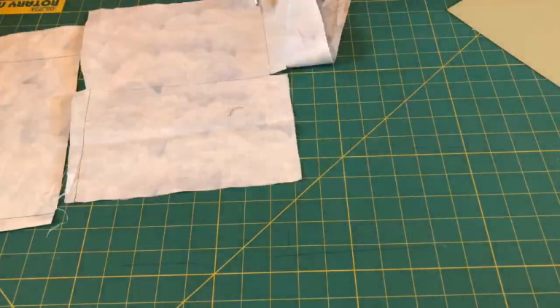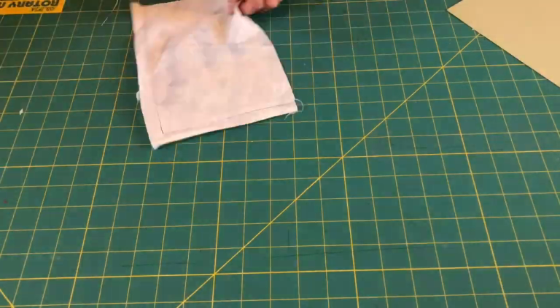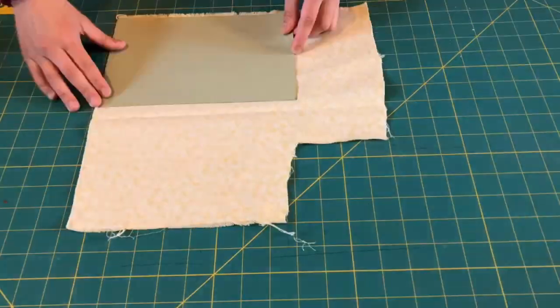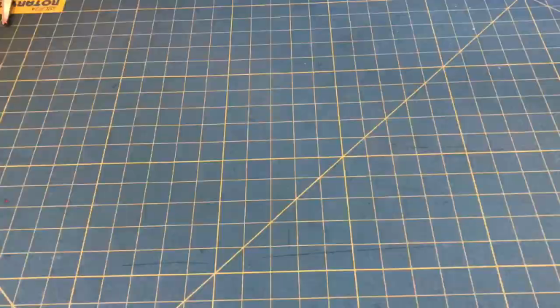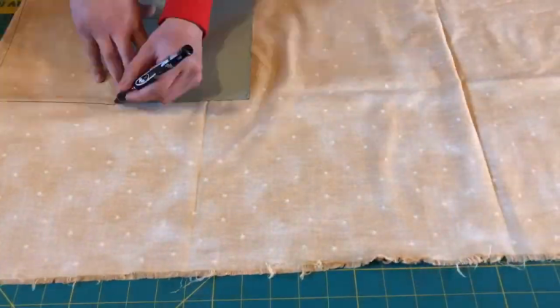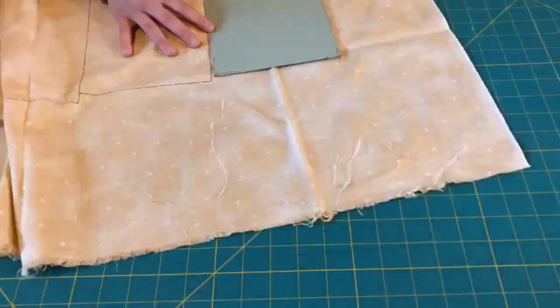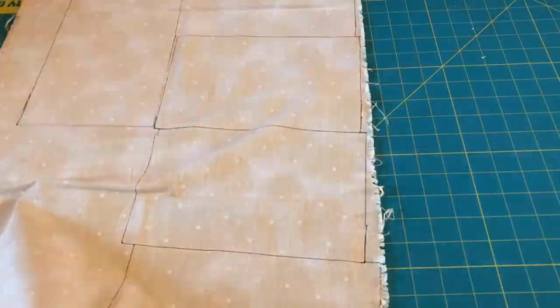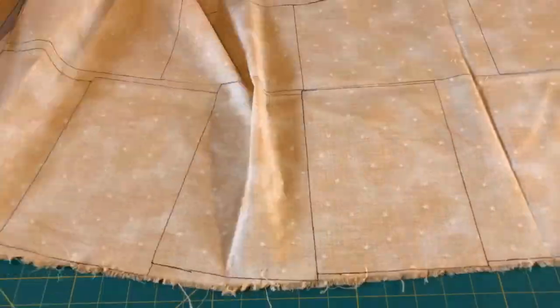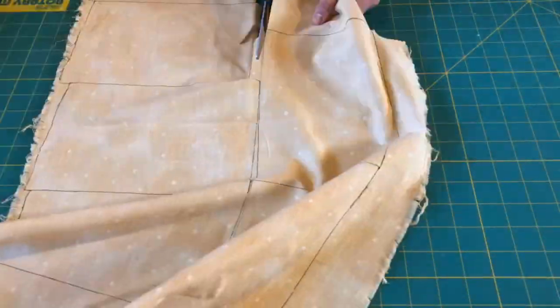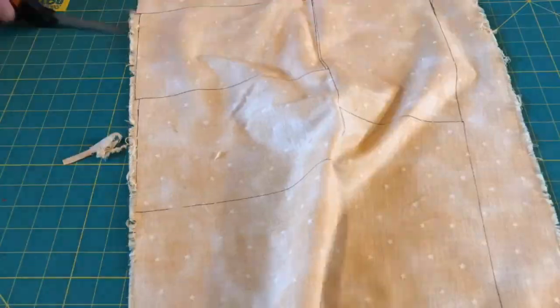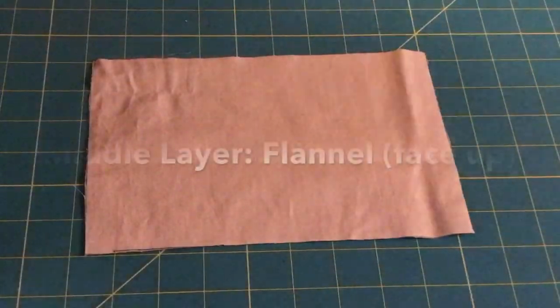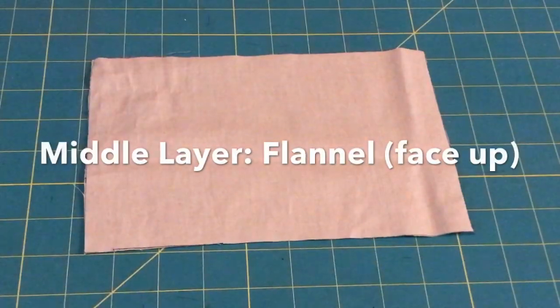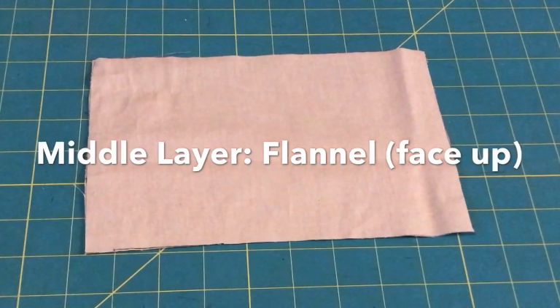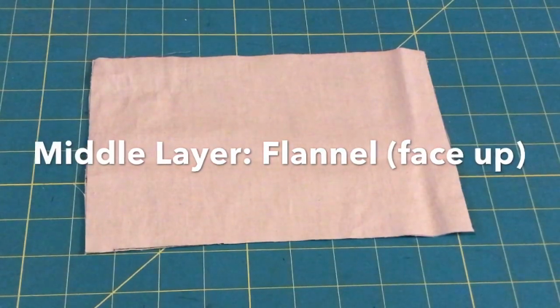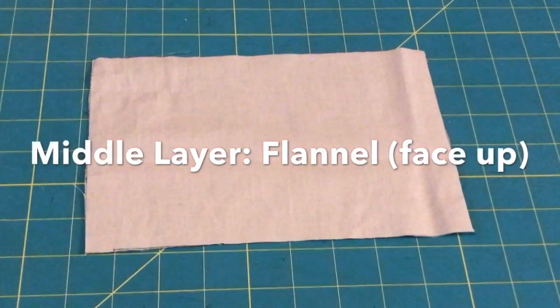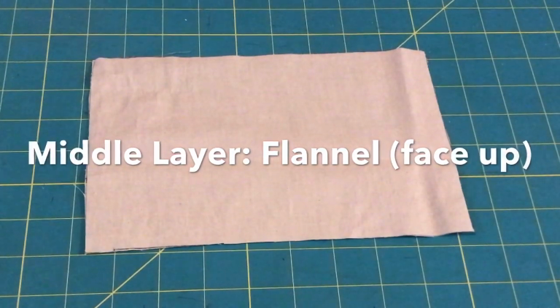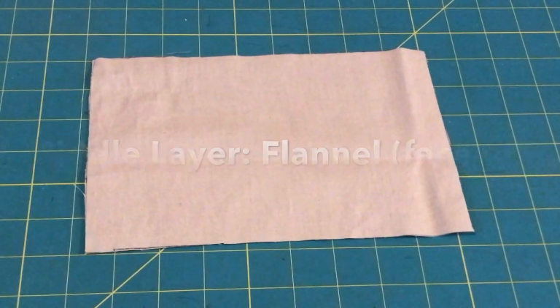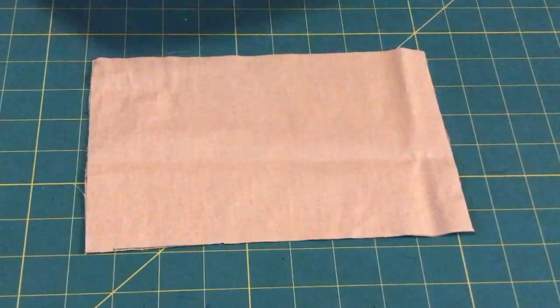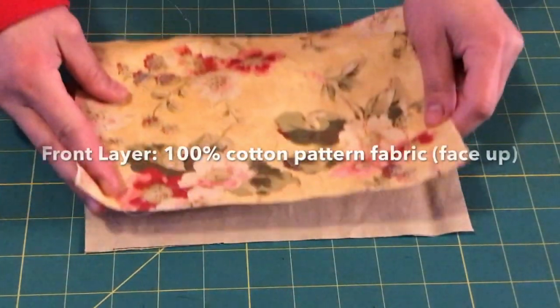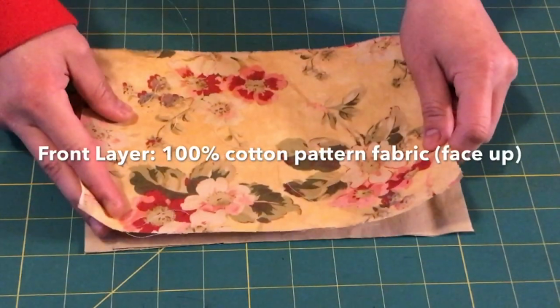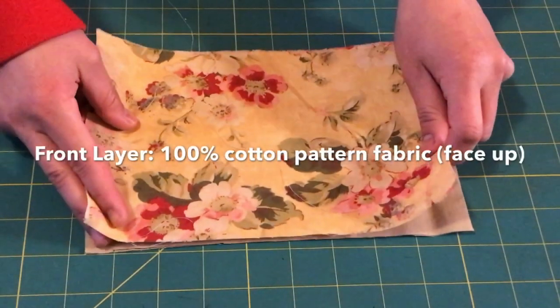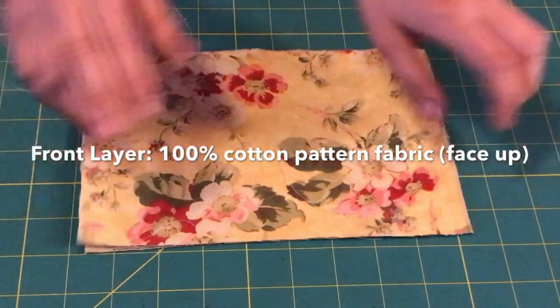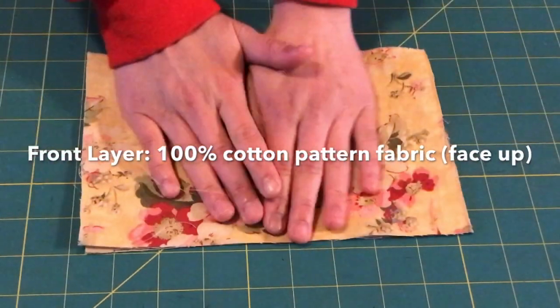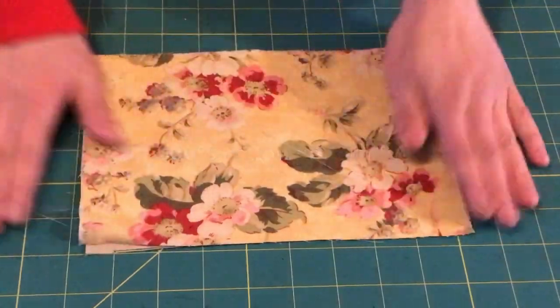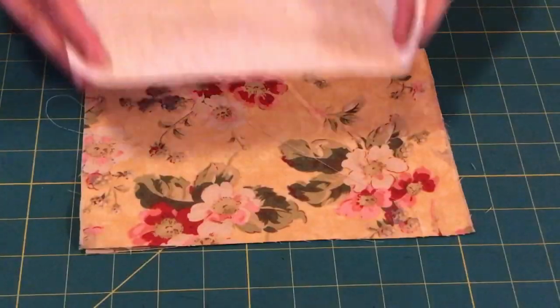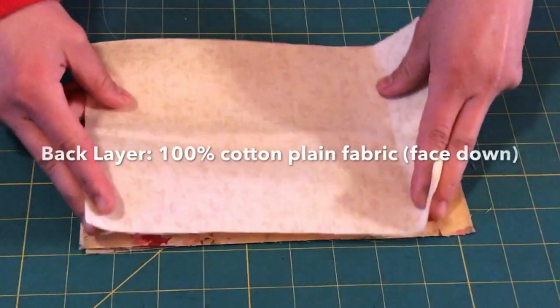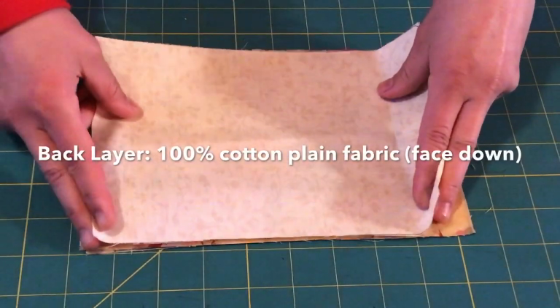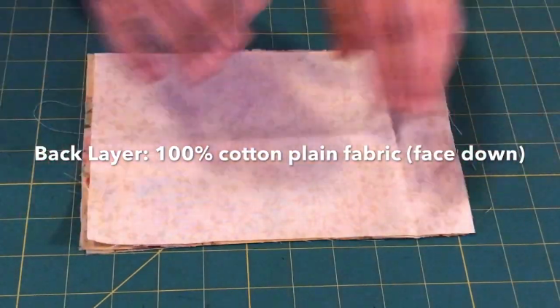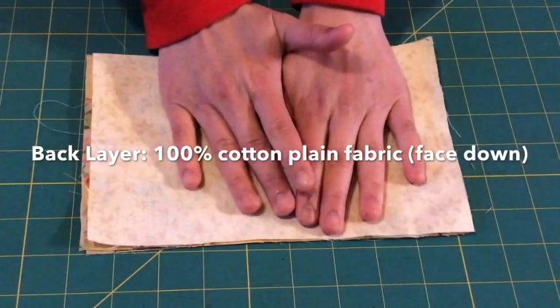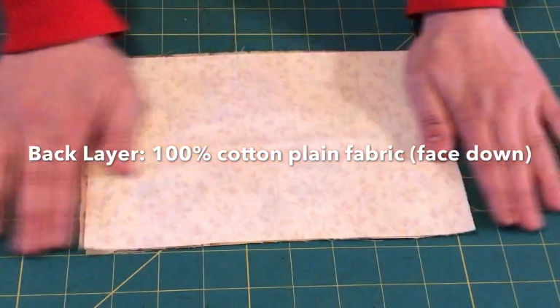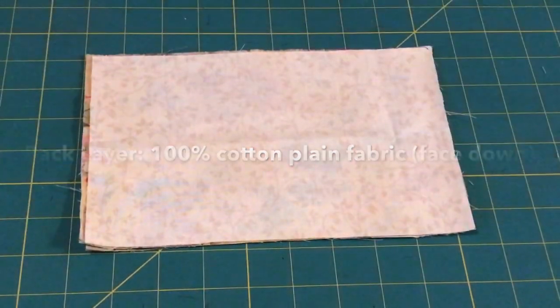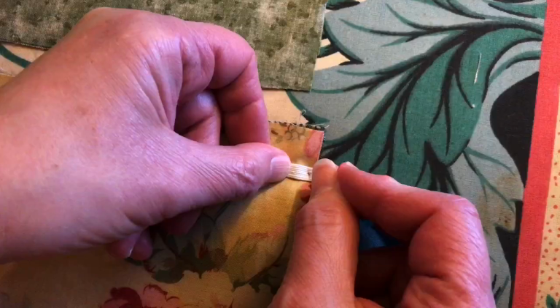Once that task is completed, you will need to assemble the fabrics in a certain order and direction. First, place the middle flannel layer face up. Next, put the top layer of the patterned cotton fabric face up. Lastly, put the back layer of cotton fabric face down onto the top layer.